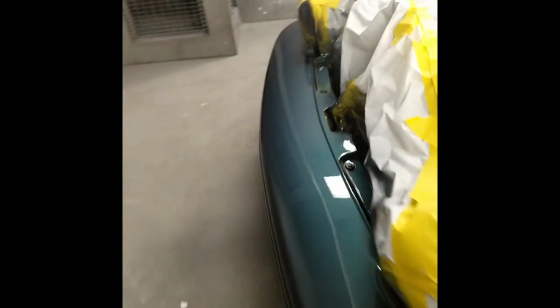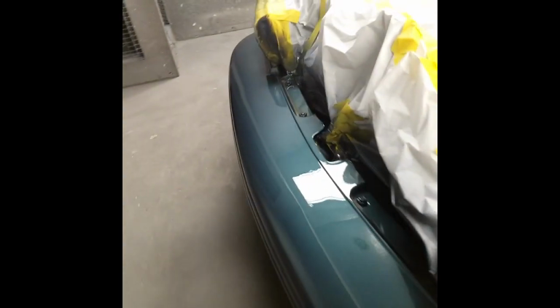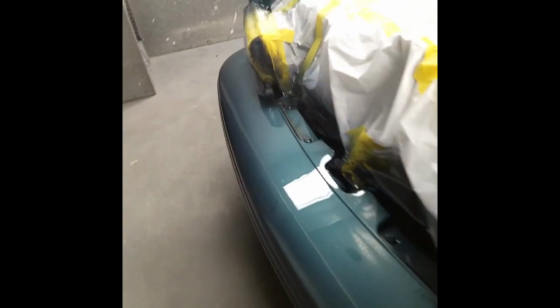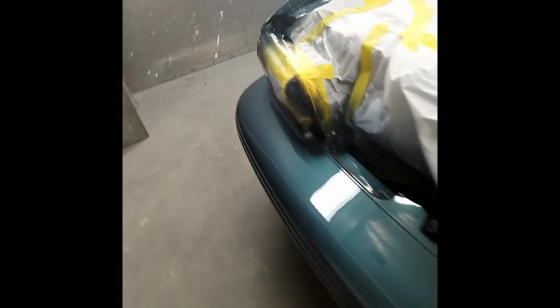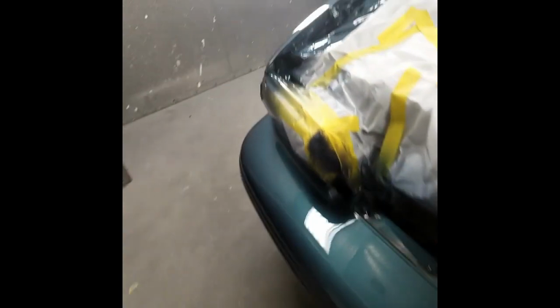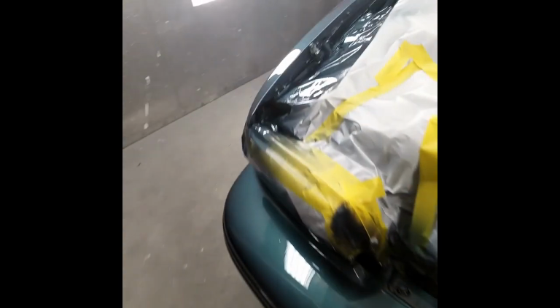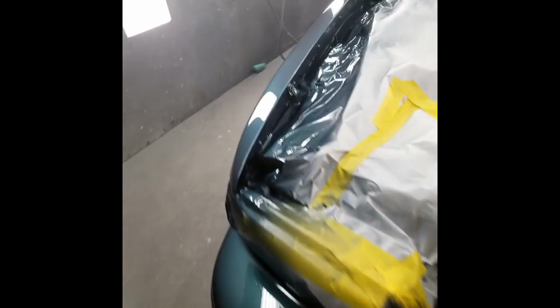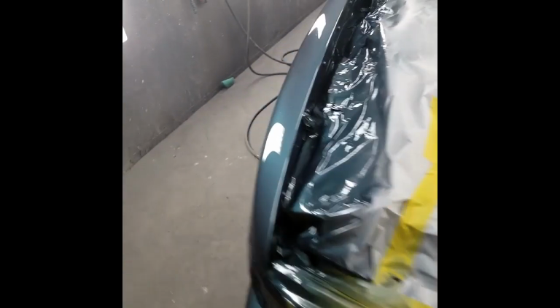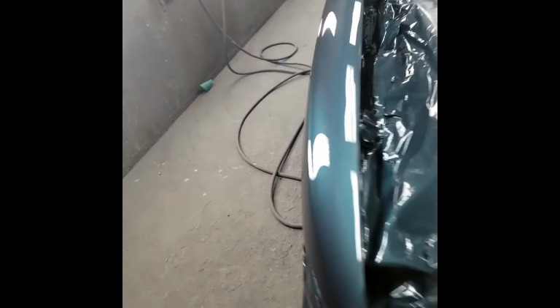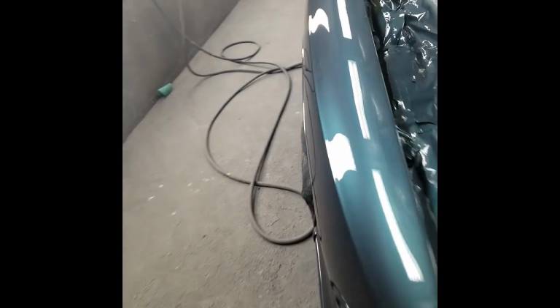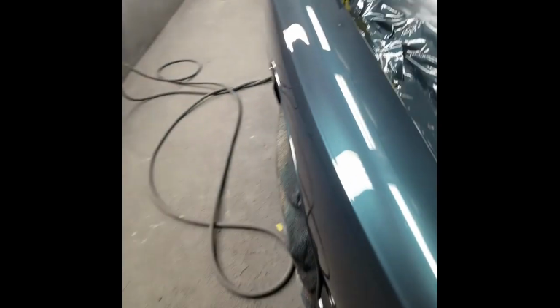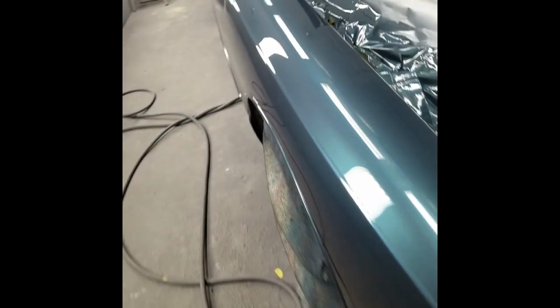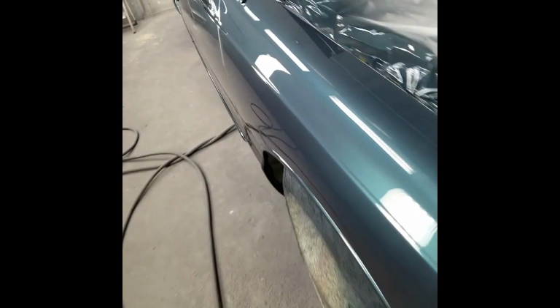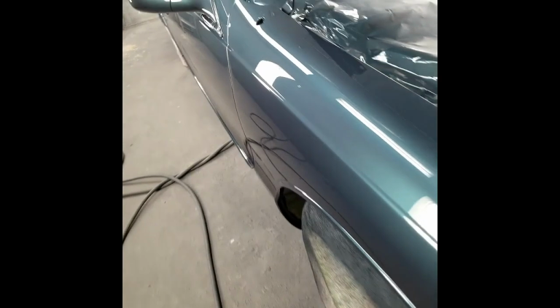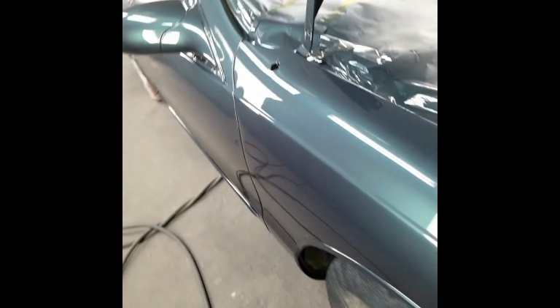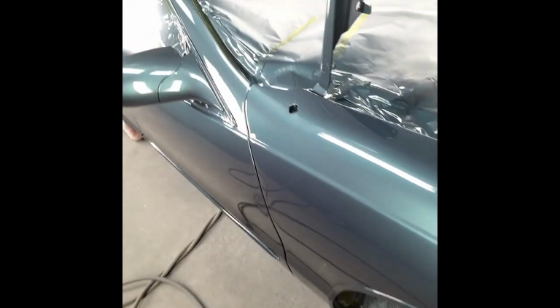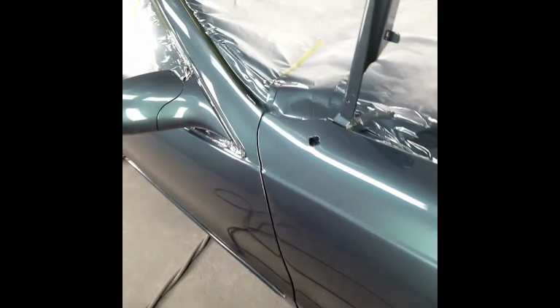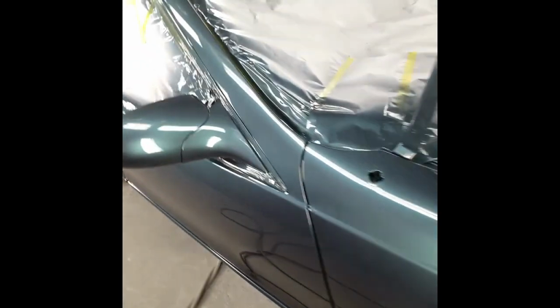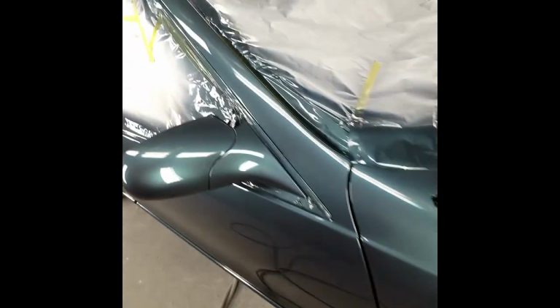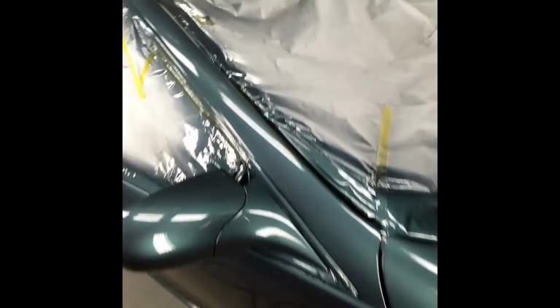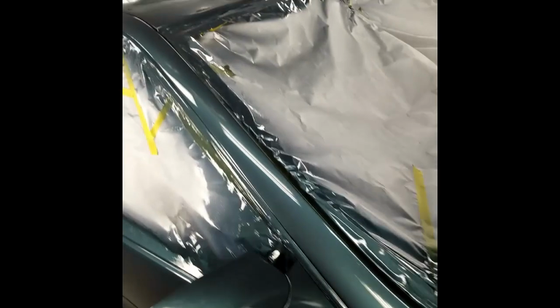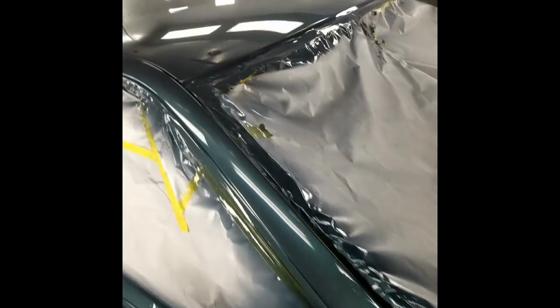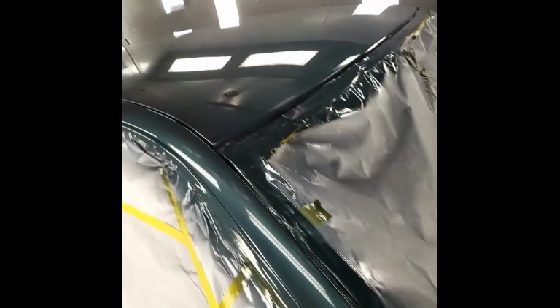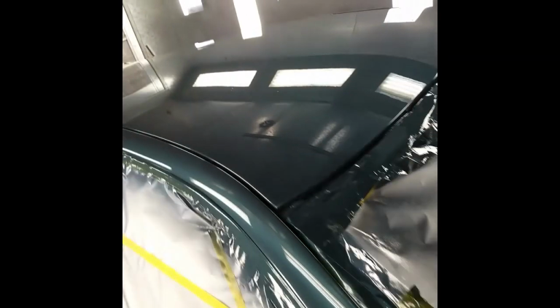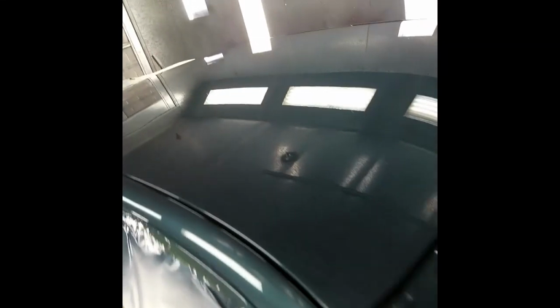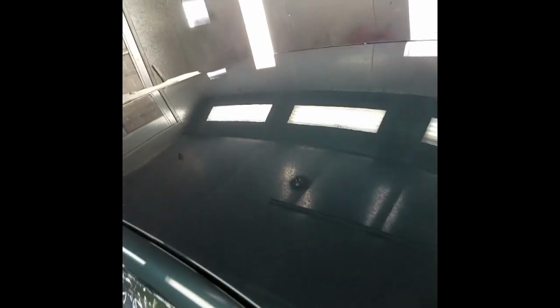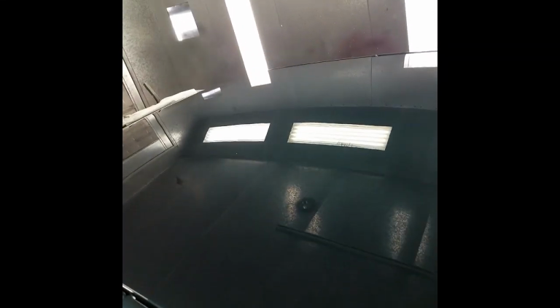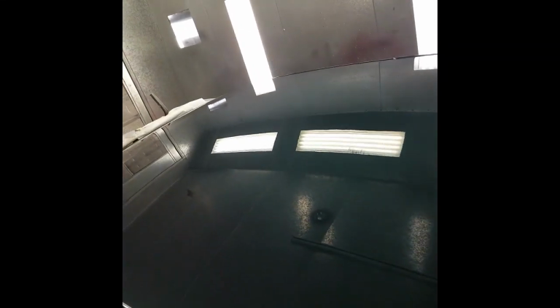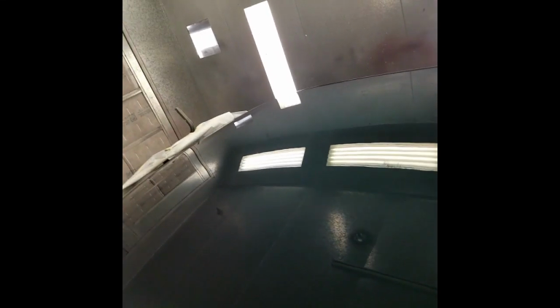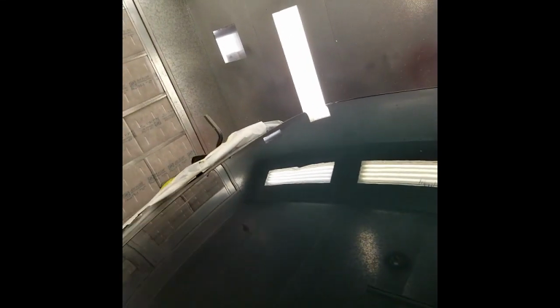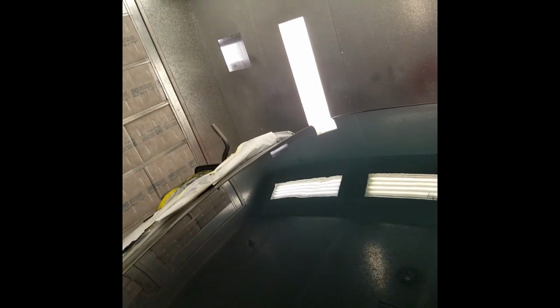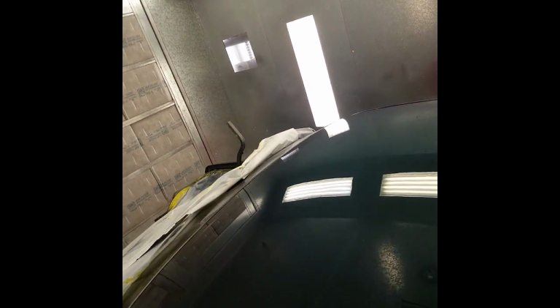I still have the hood and deck lid to do. This job's almost done. As you can see, it came out very nice.